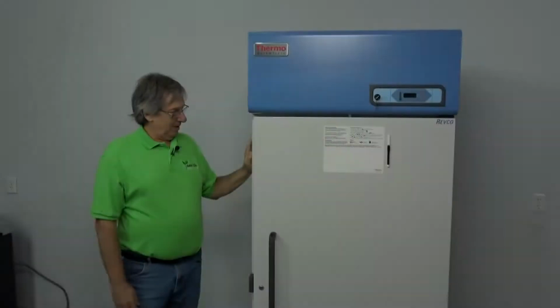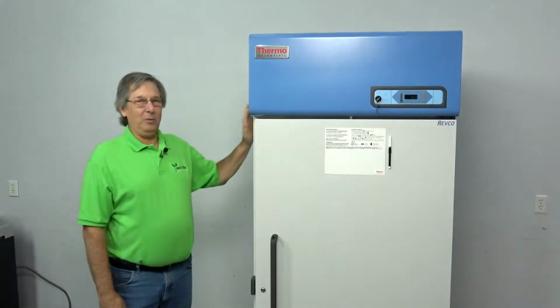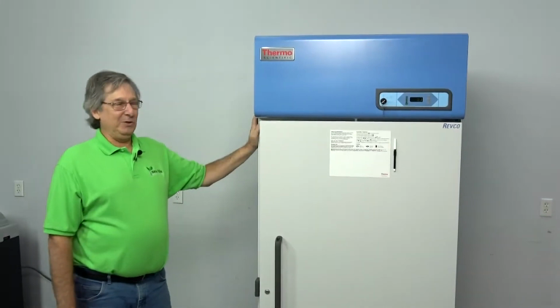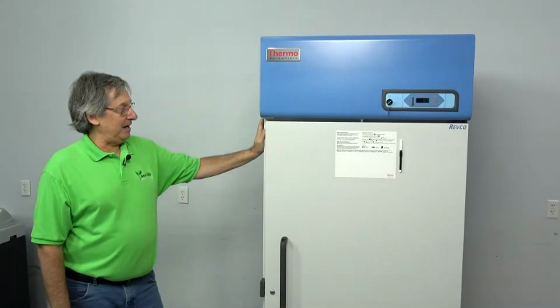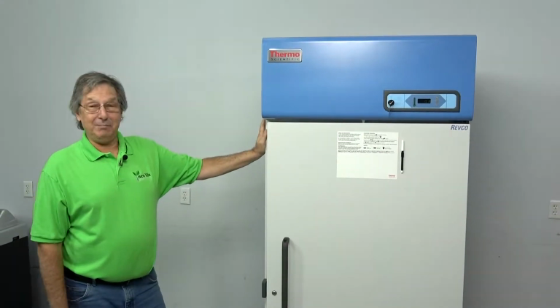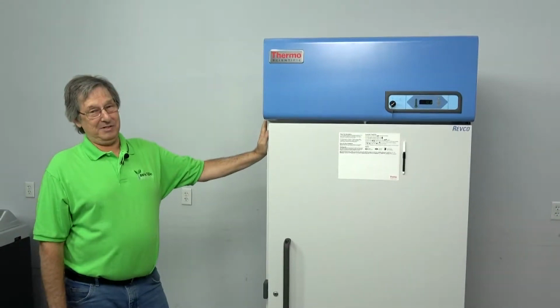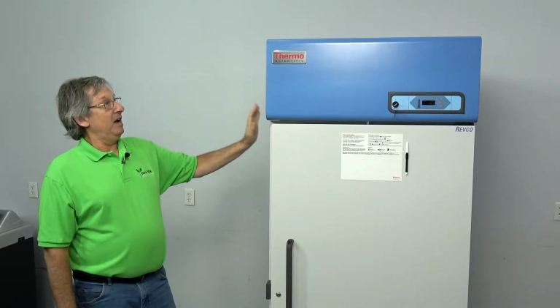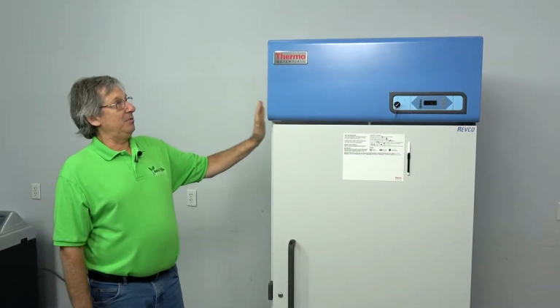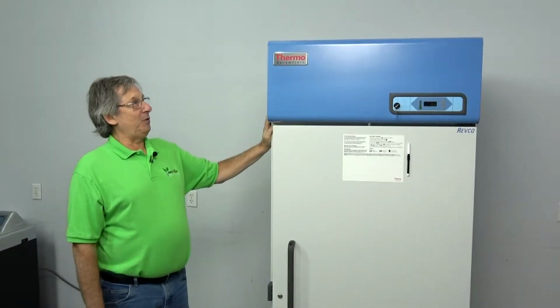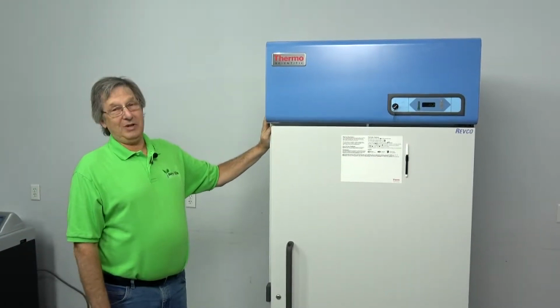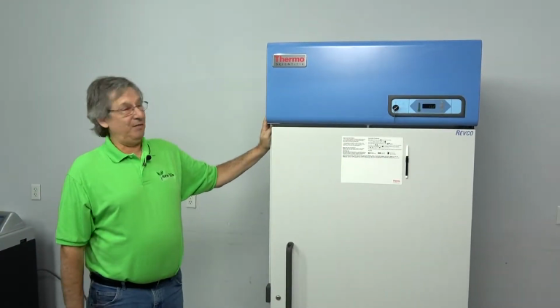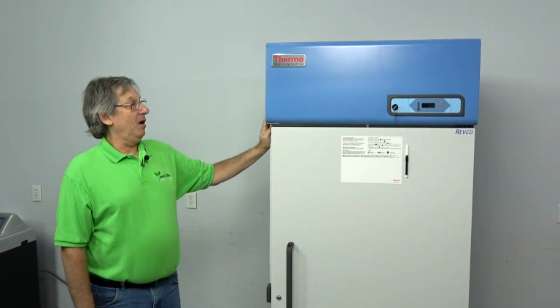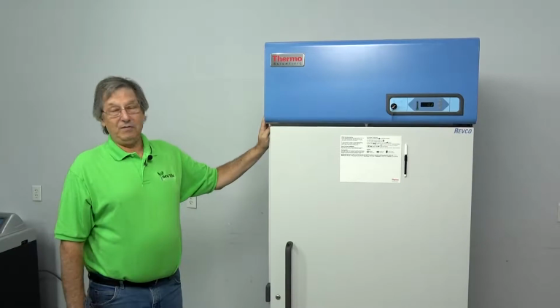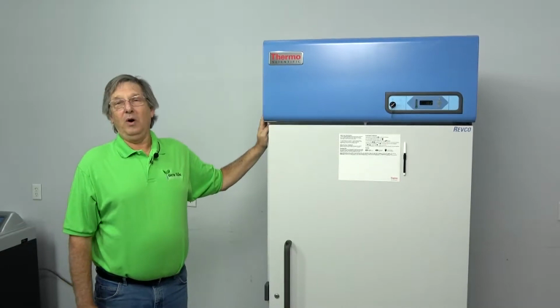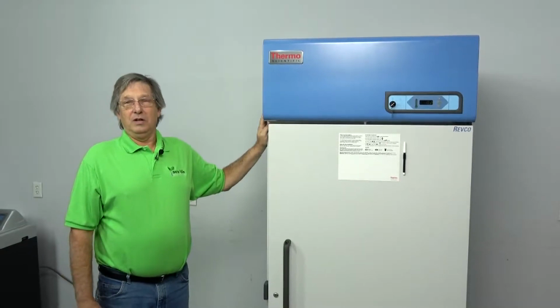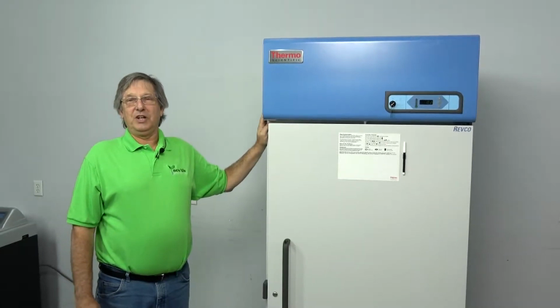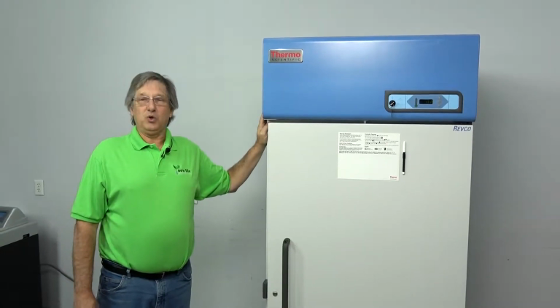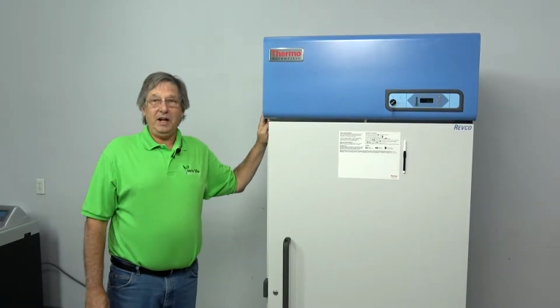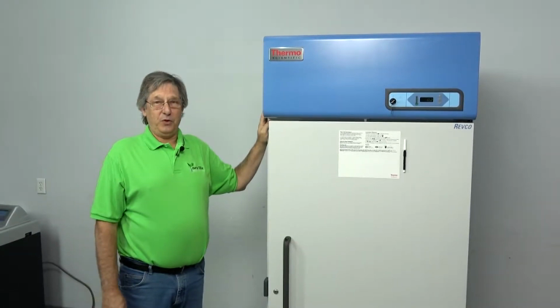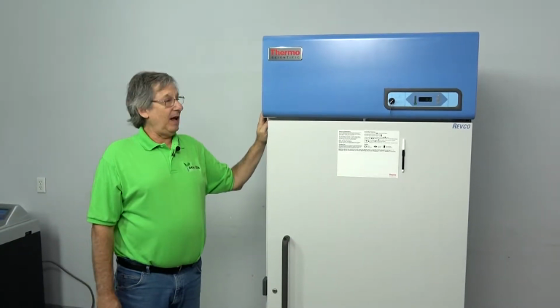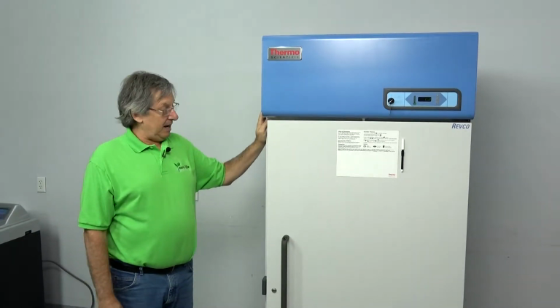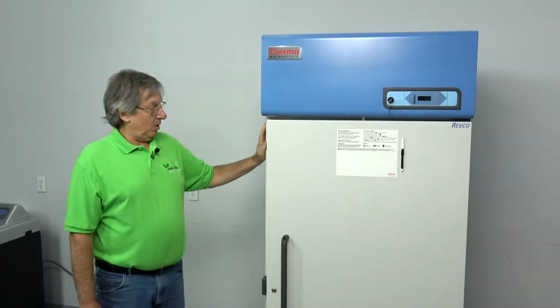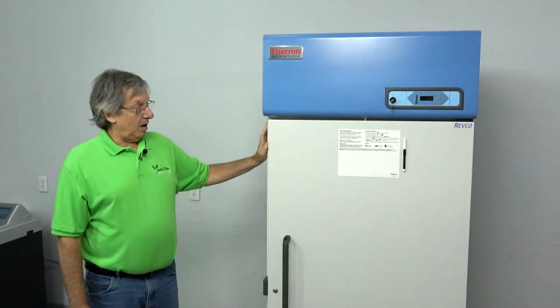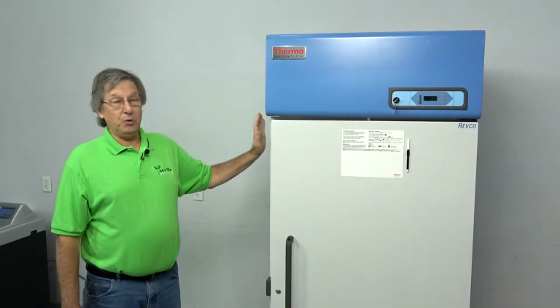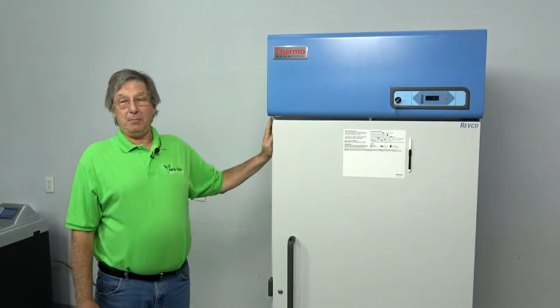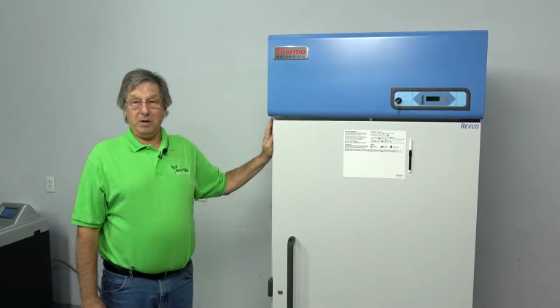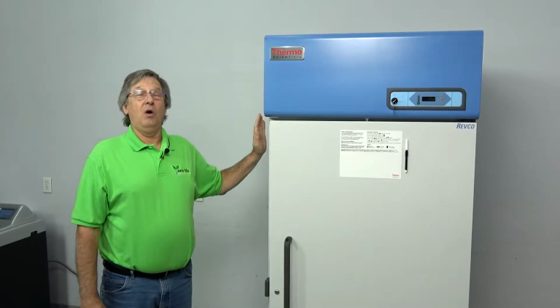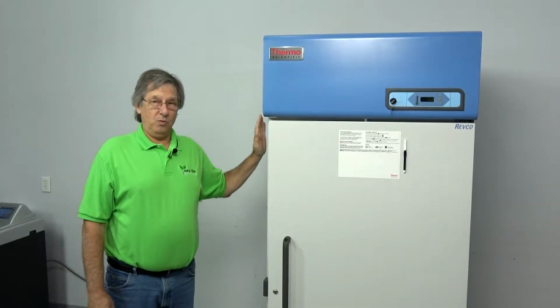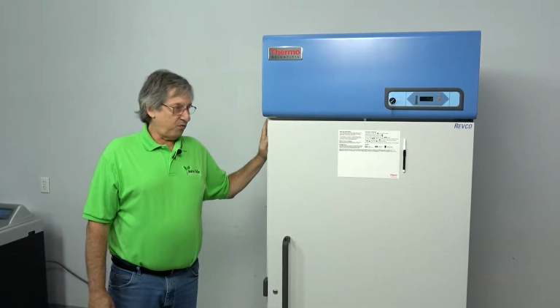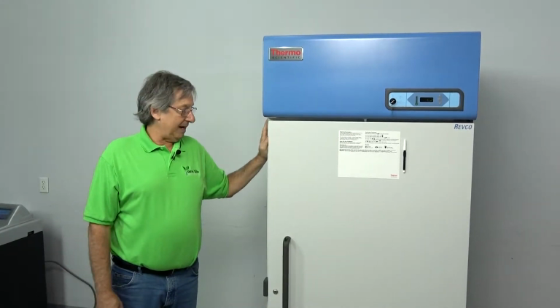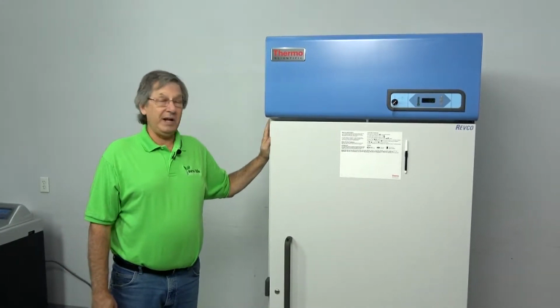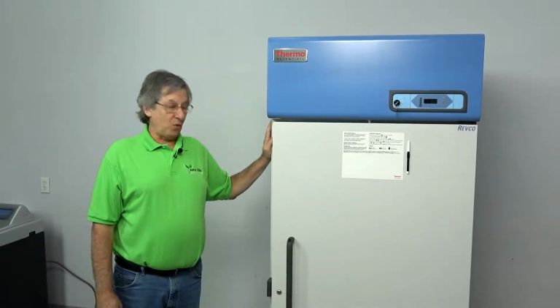Hello, welcome to New Life Scientific. My name is Steve. Today we're showing the ThermoScientific Revco UGL 2030A ultra high performance negative 20 freezer.